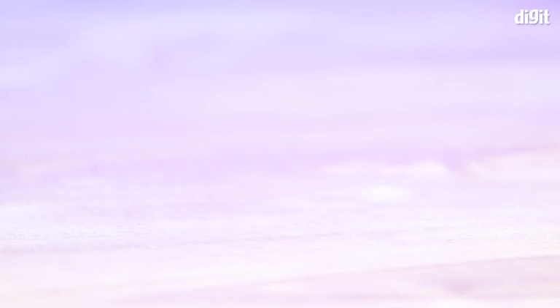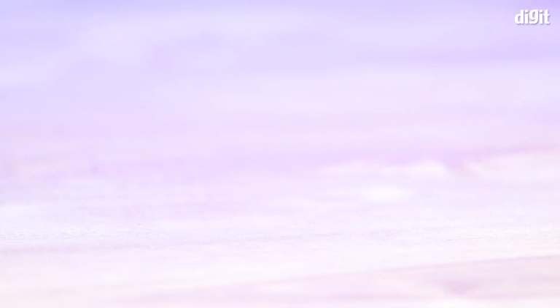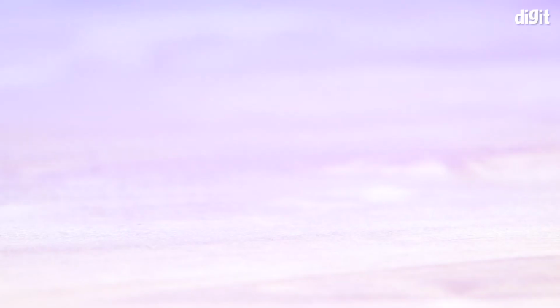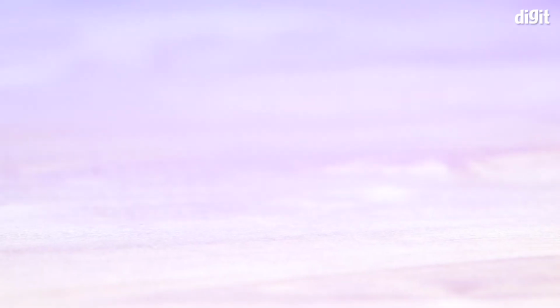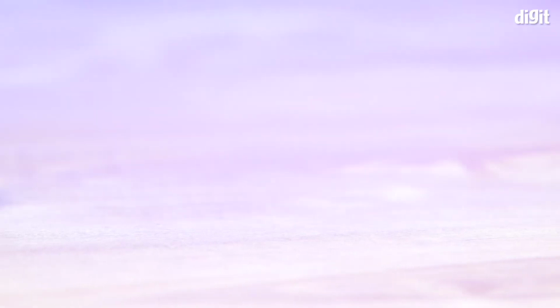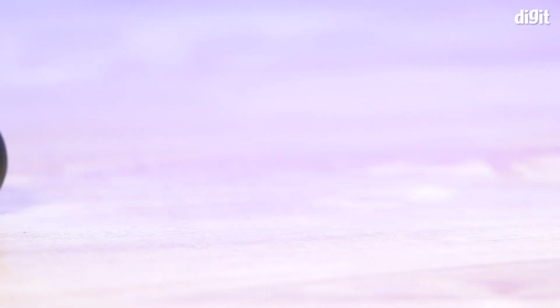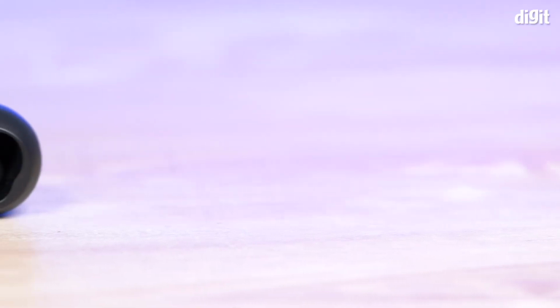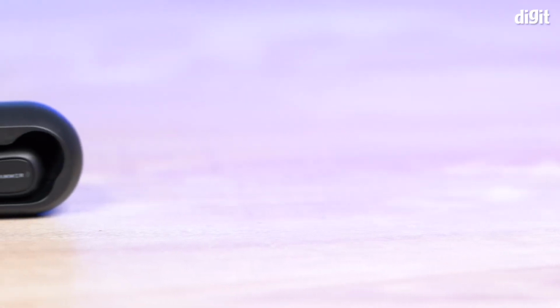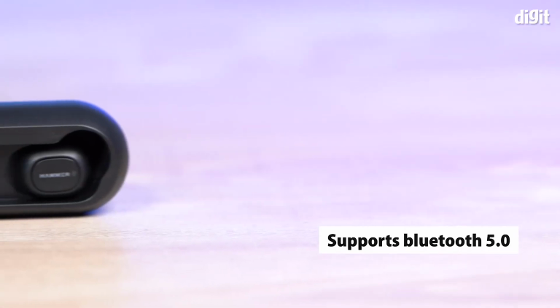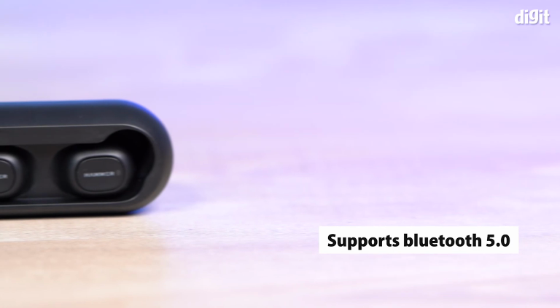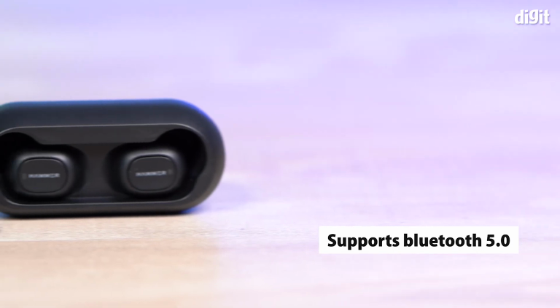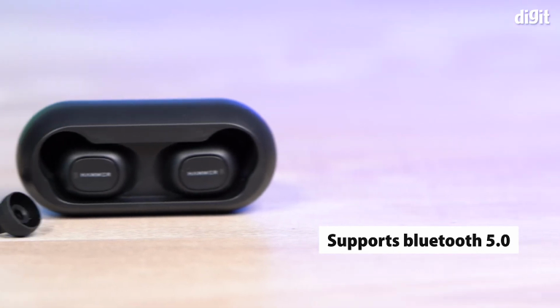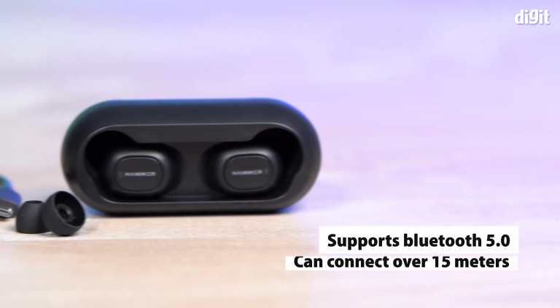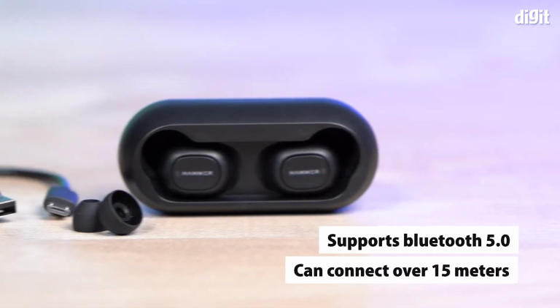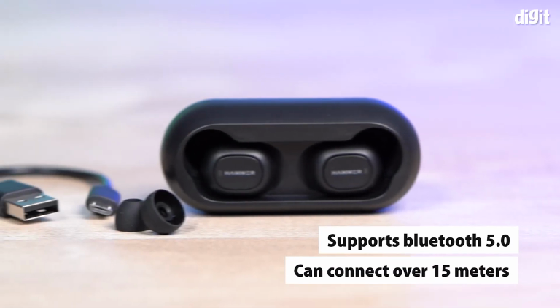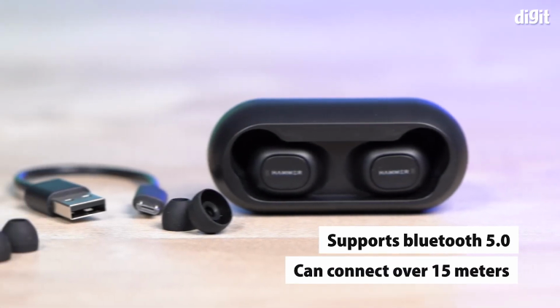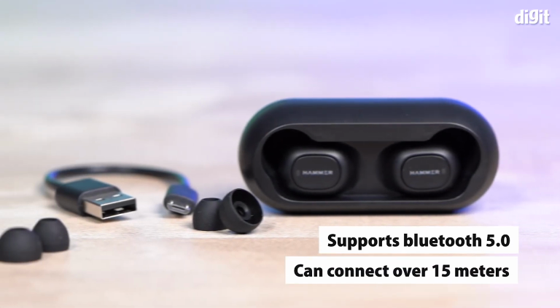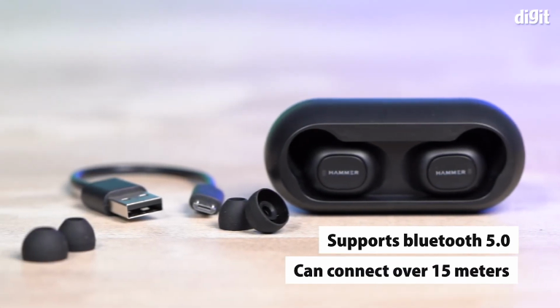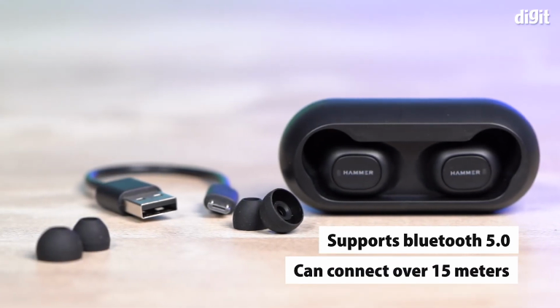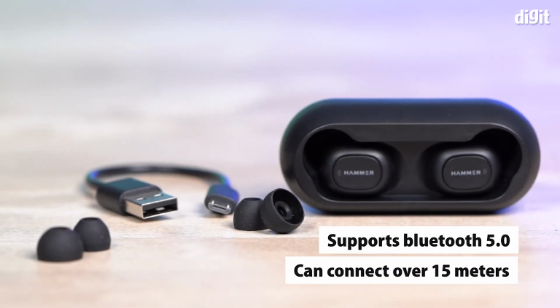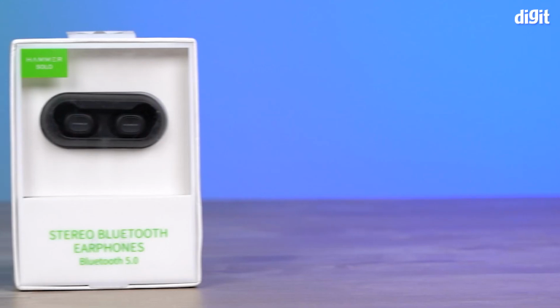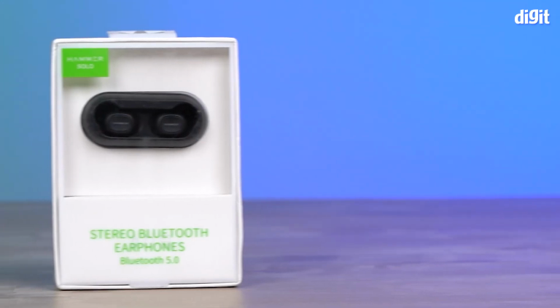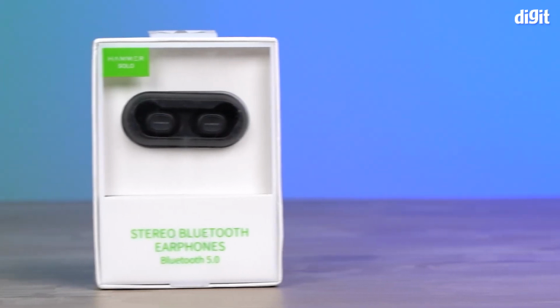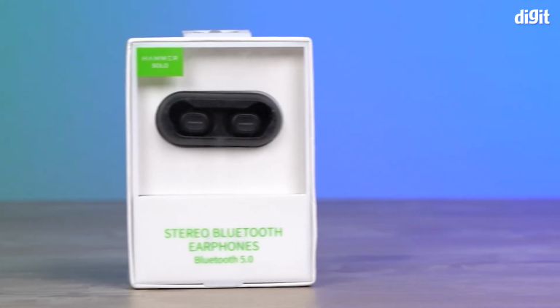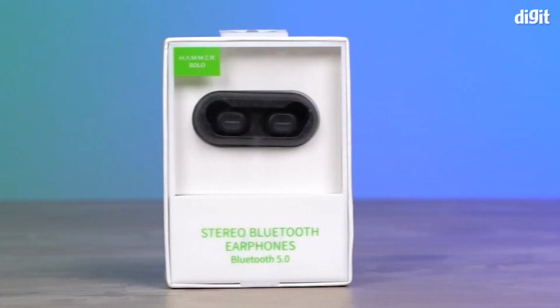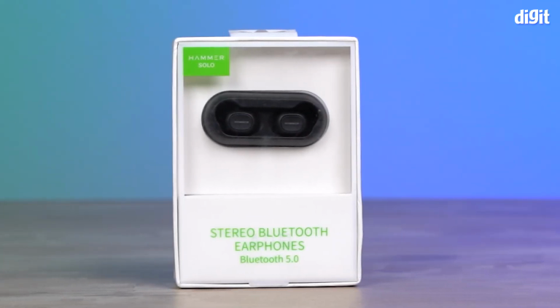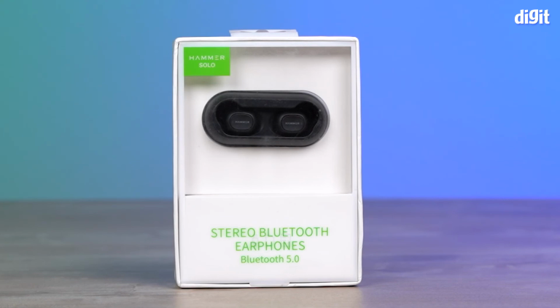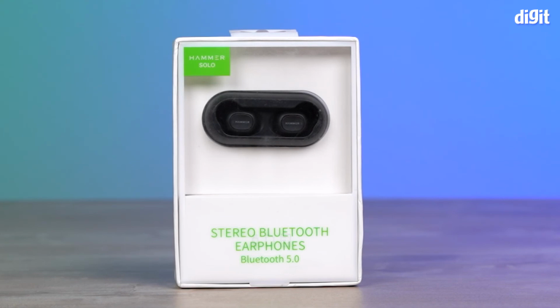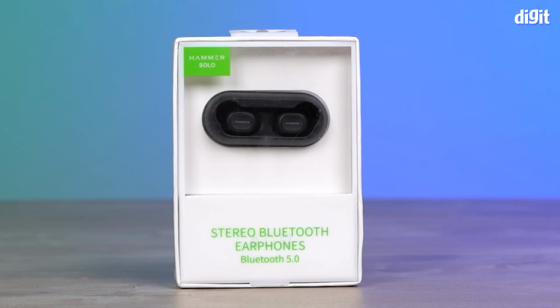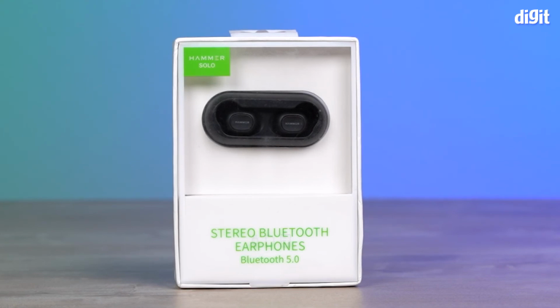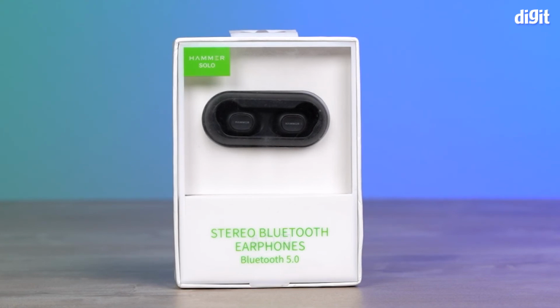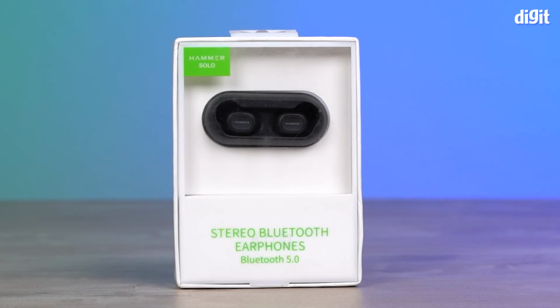Finally, these Stereo Bluetooth Earphones support Bluetooth 5.0 and can connect over 15 meters. And those are some of the key features of the Hammer Solo Stereo Bluetooth Earphones.